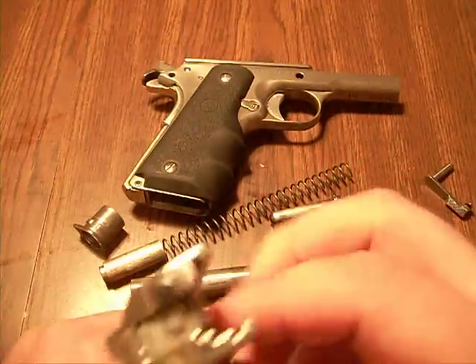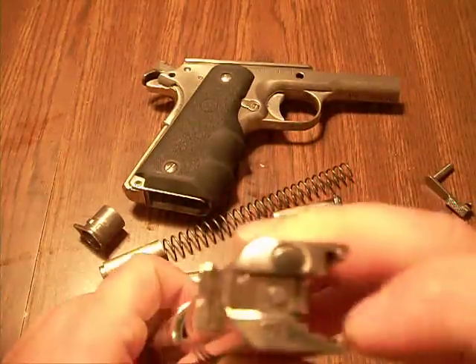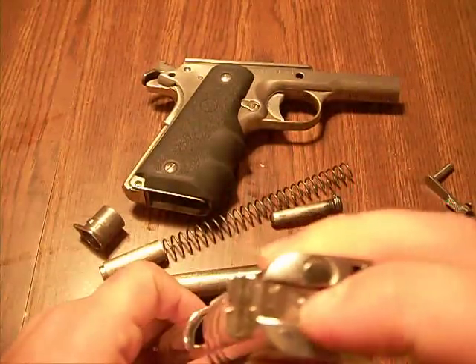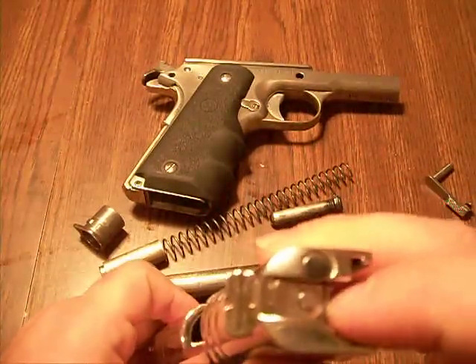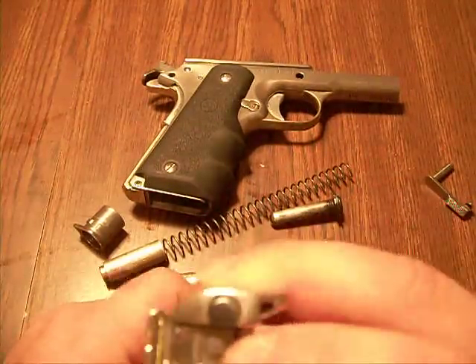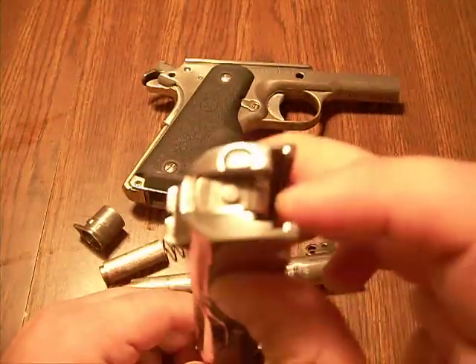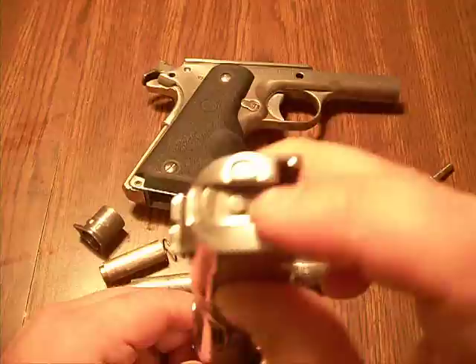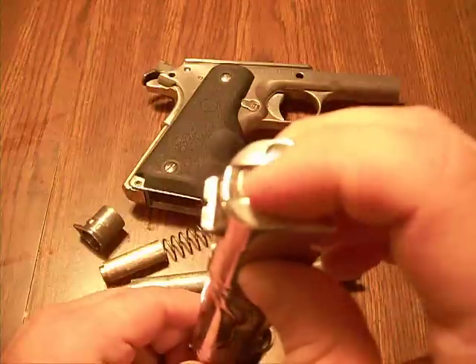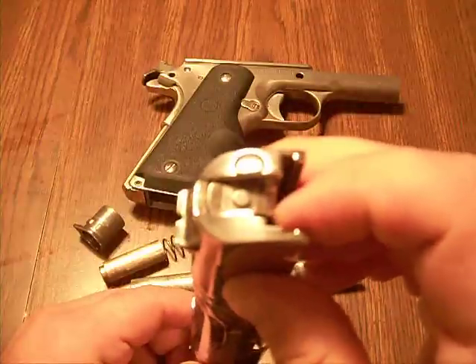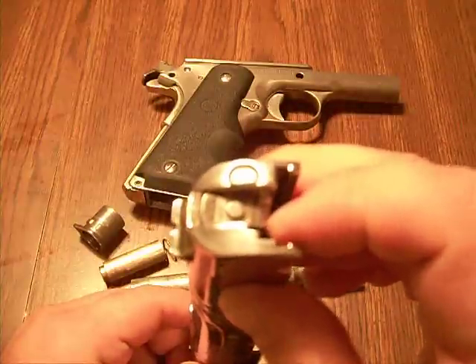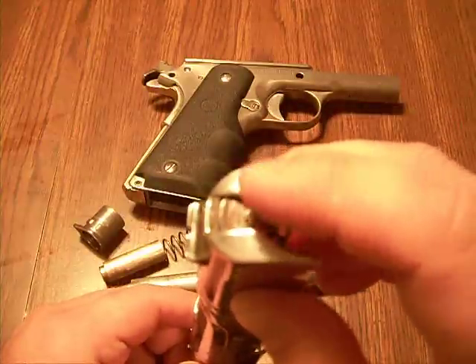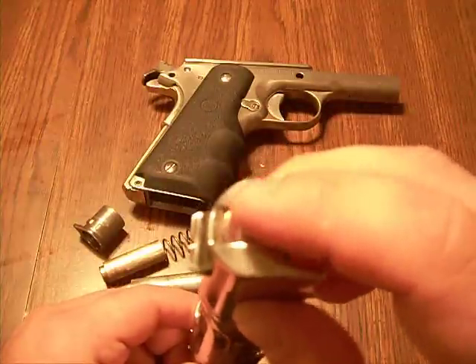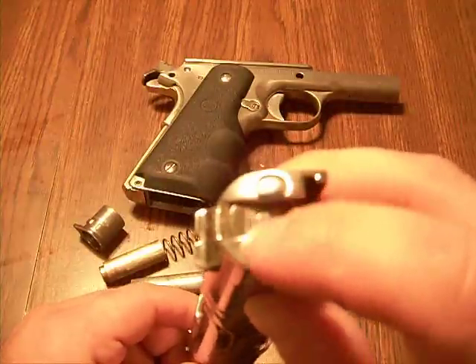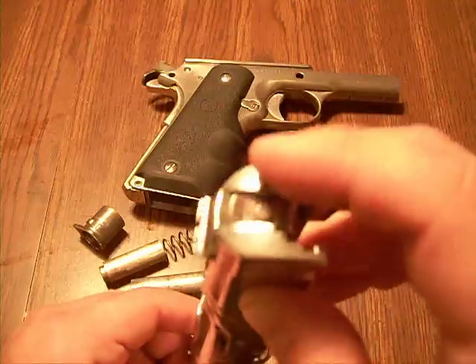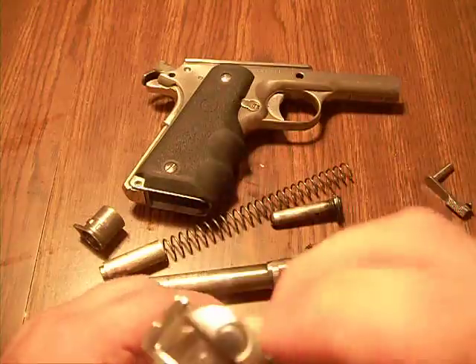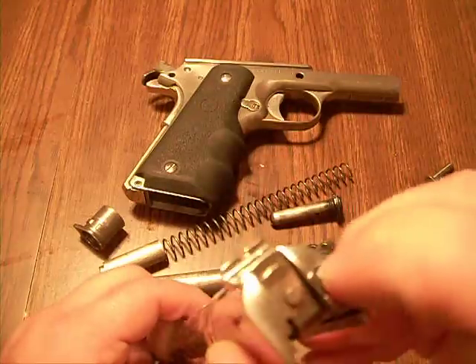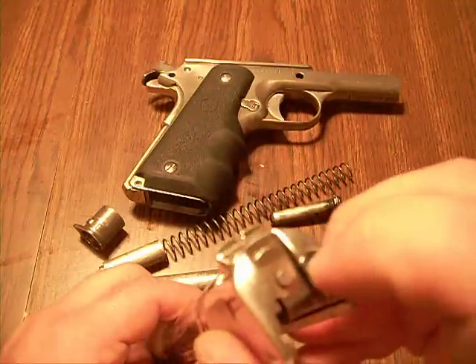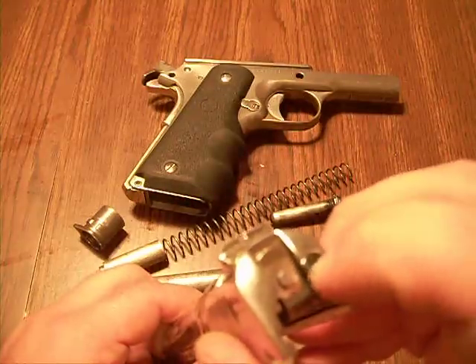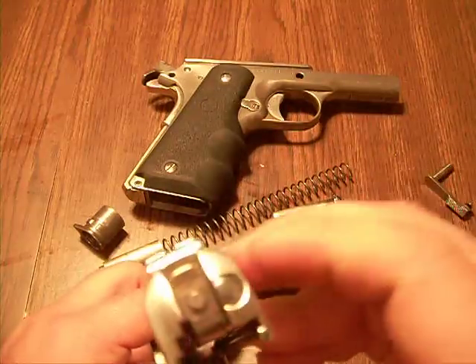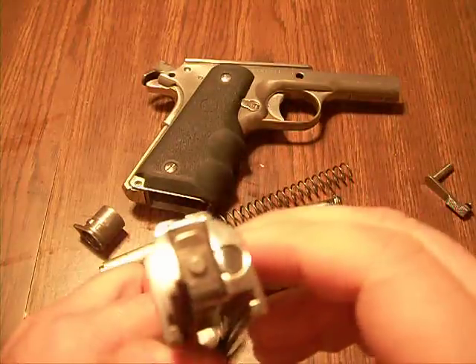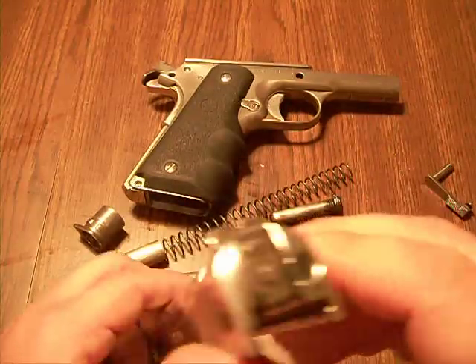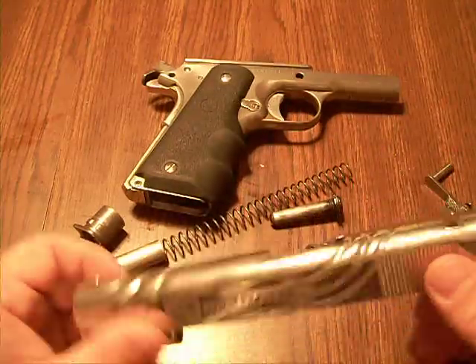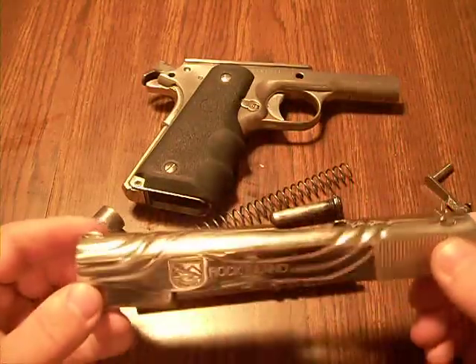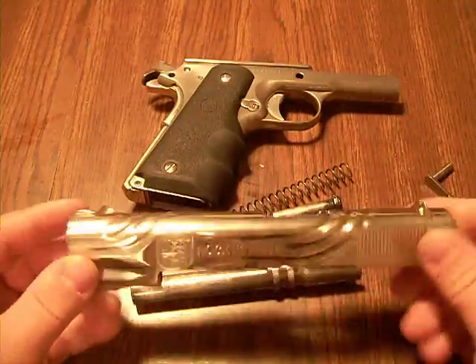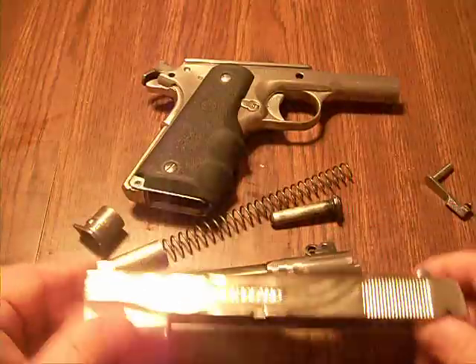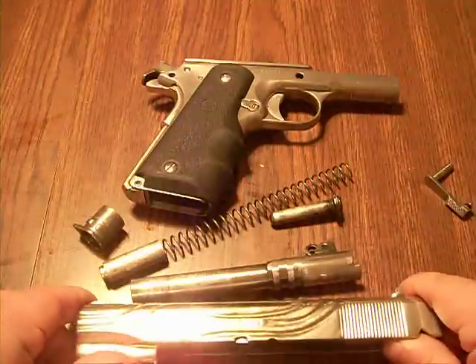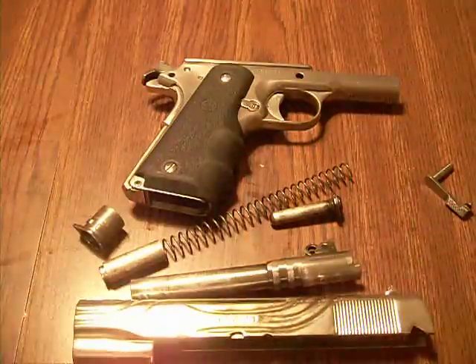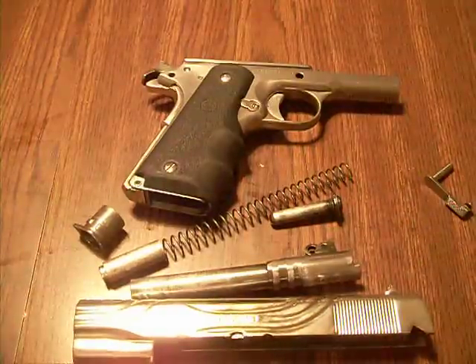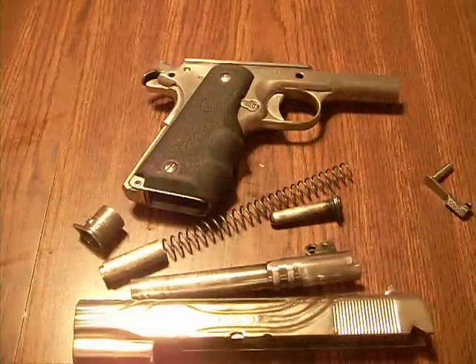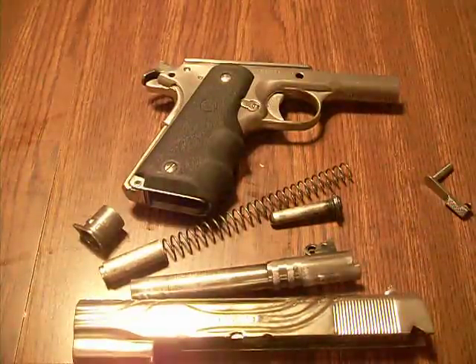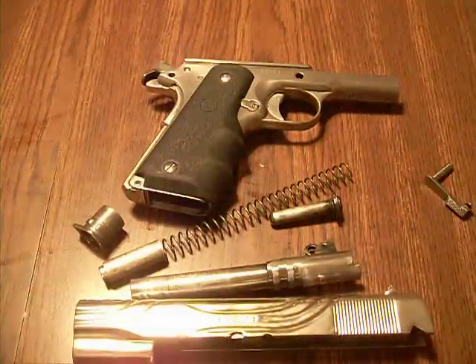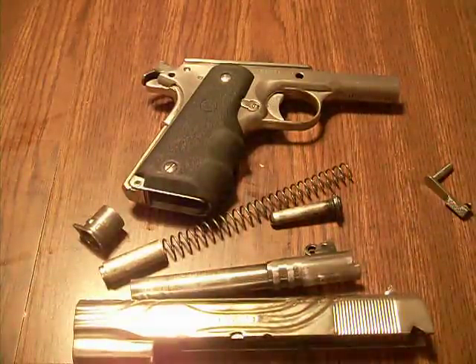You can also take the firing pin out right here, and this is the shell extractor — this shiny thing there. So it completely disassembles pretty easily for cleaning.